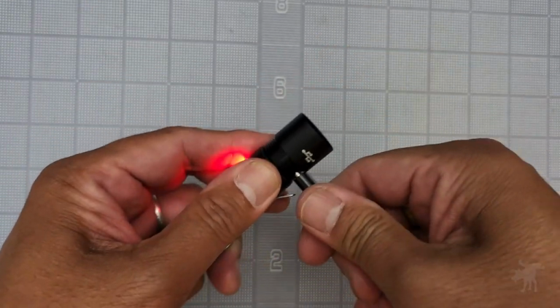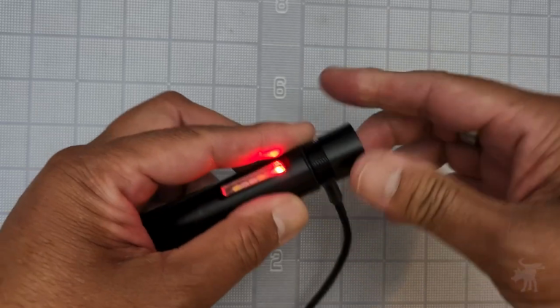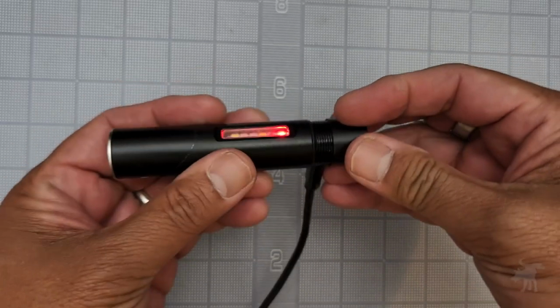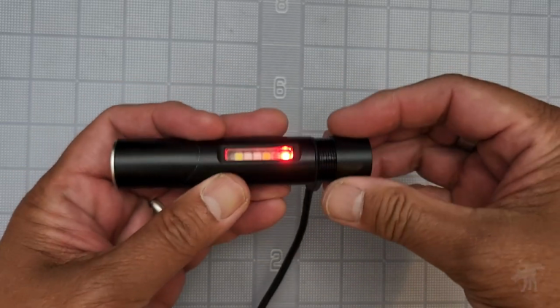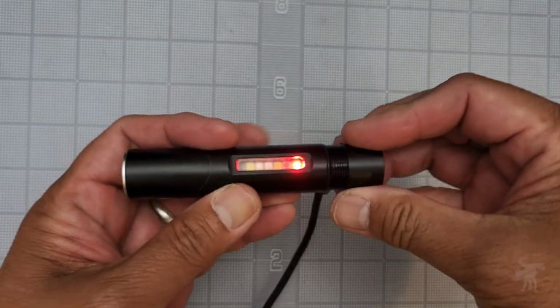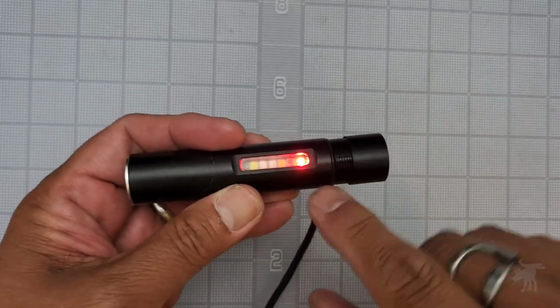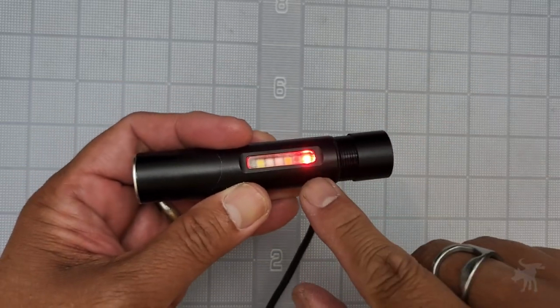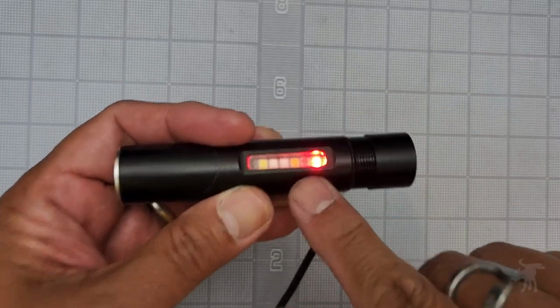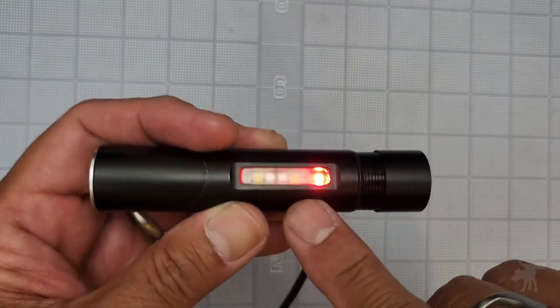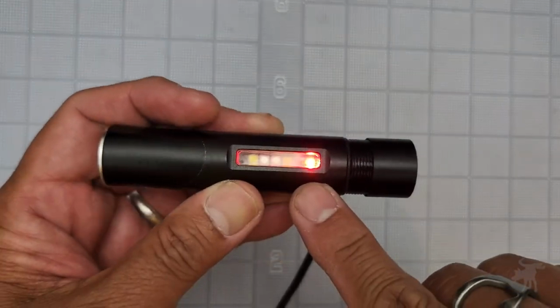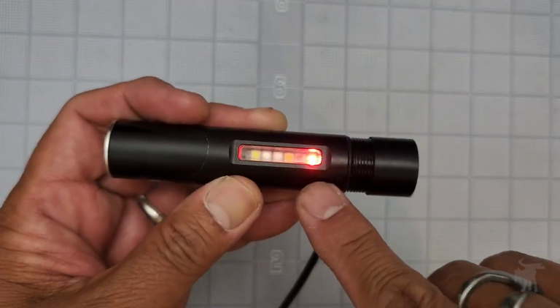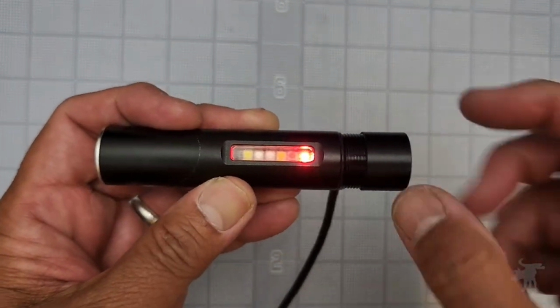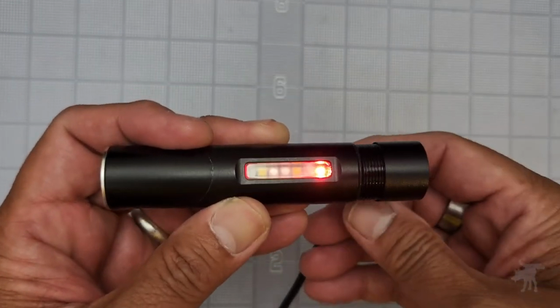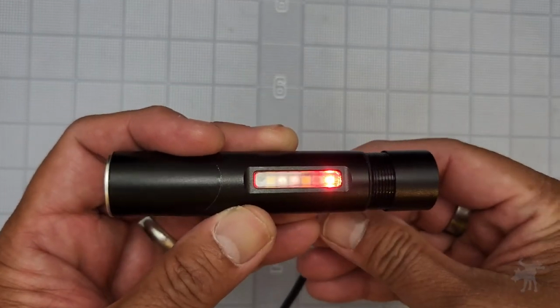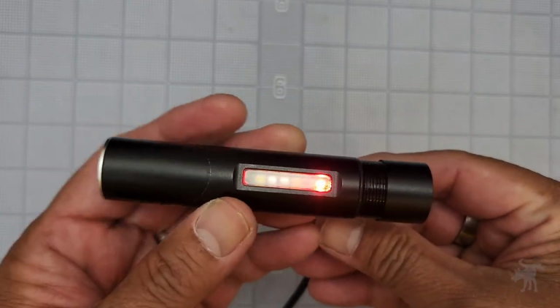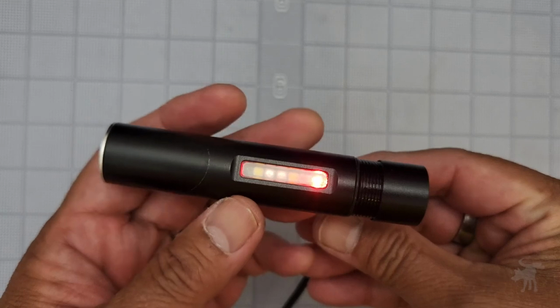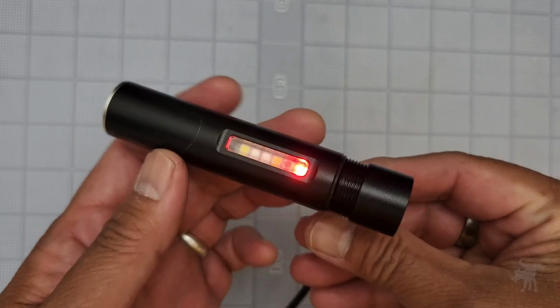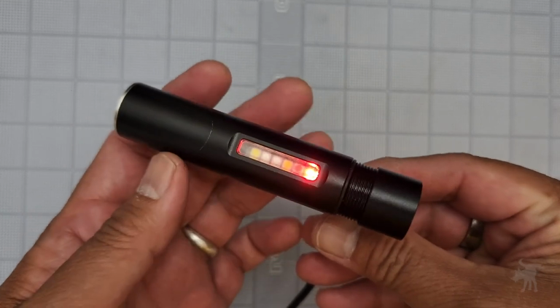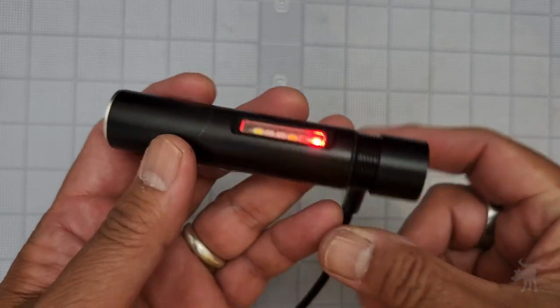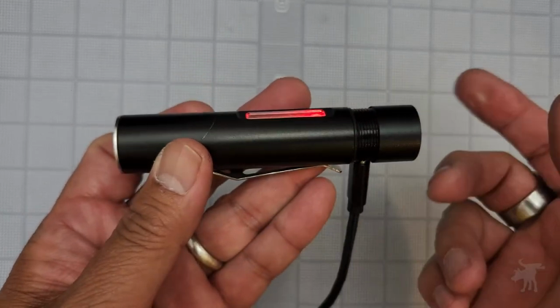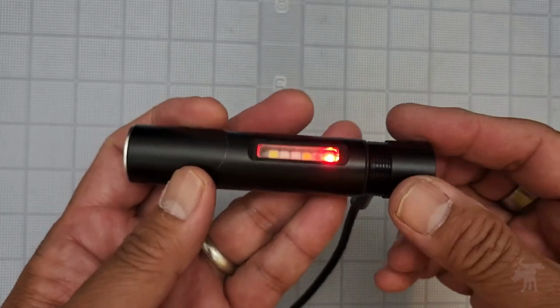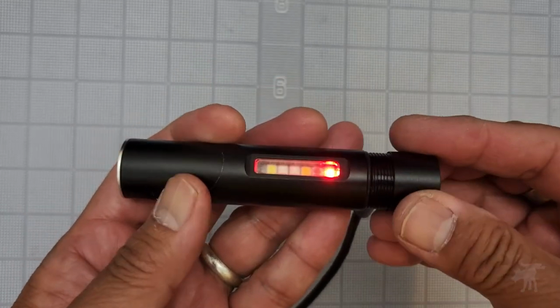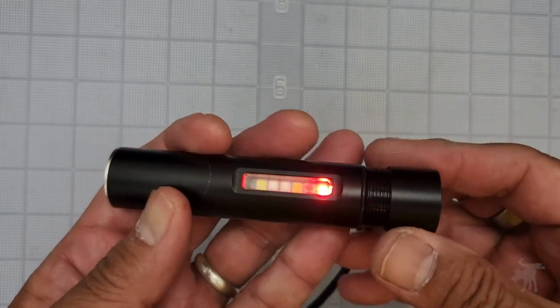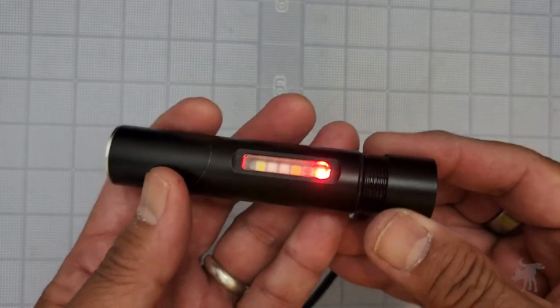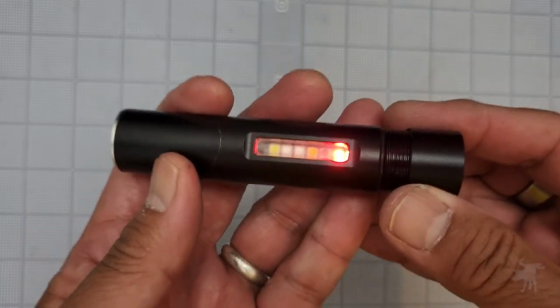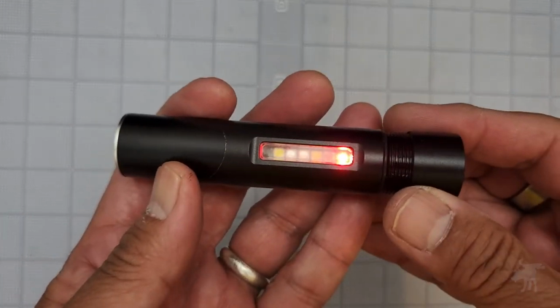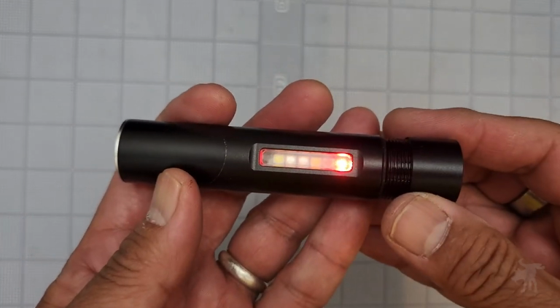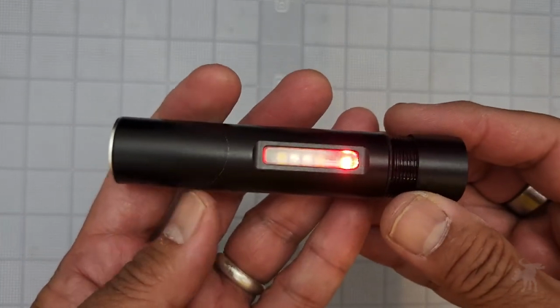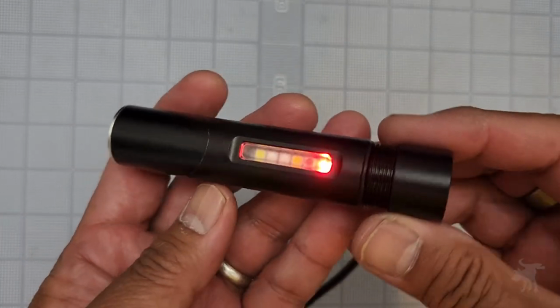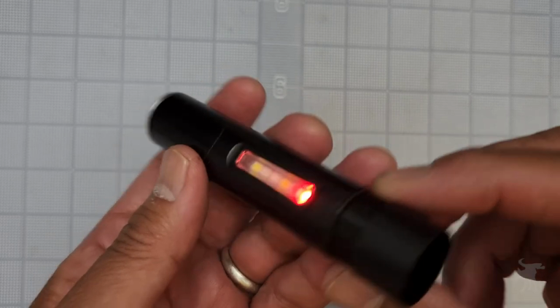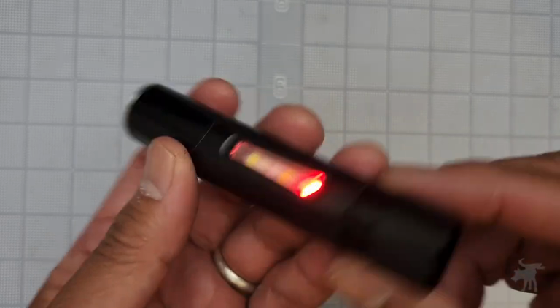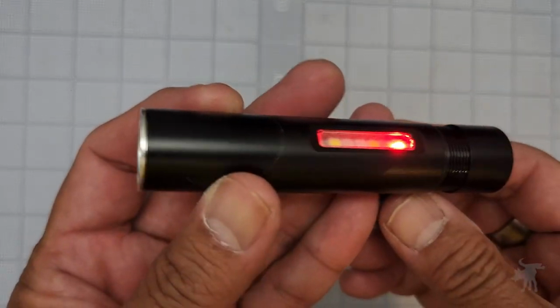There we go. As you can see, it turns red — it'll turn green when it is fully charged. So I'm going to leave this out to fully charge, and then we'll get started testing it out.